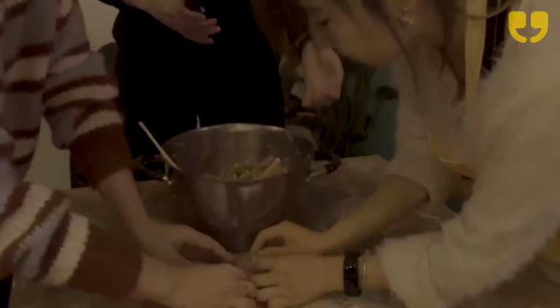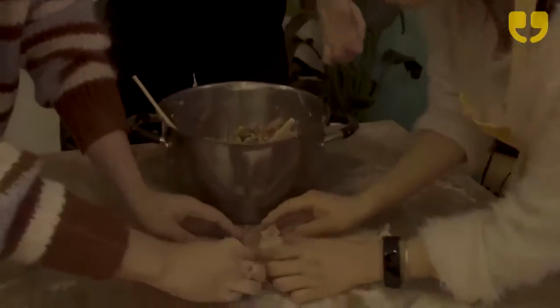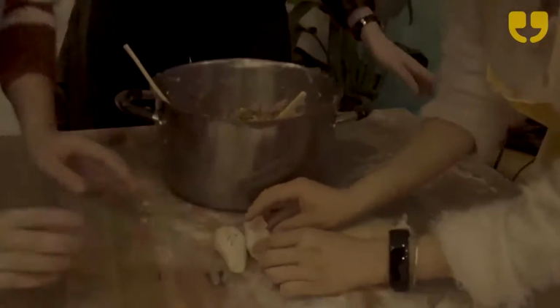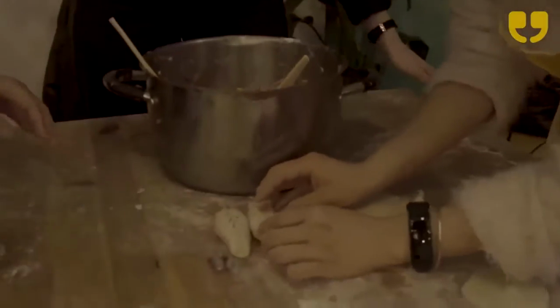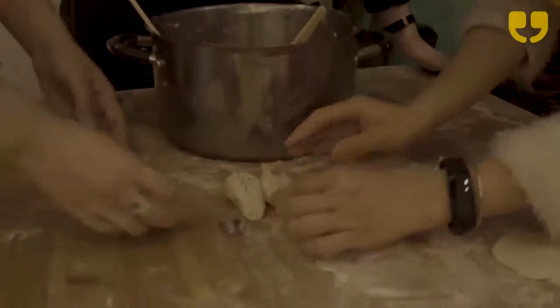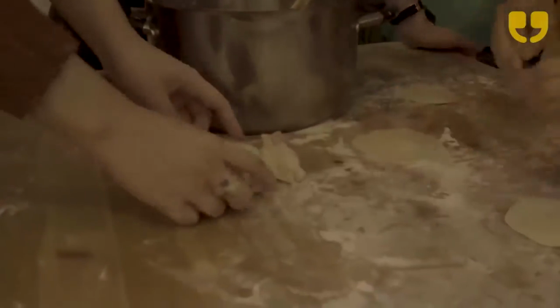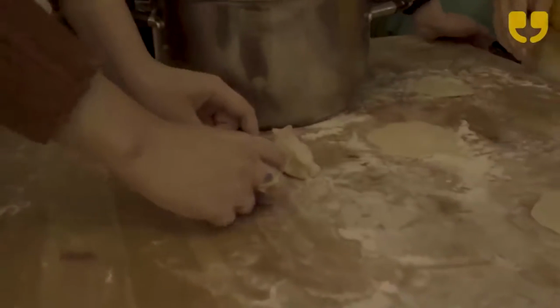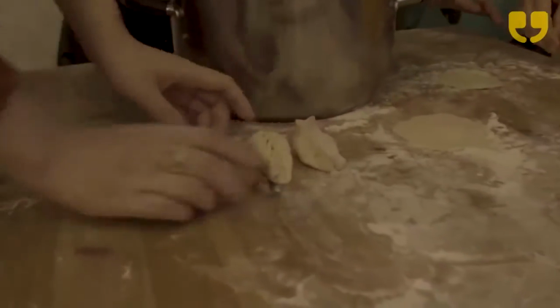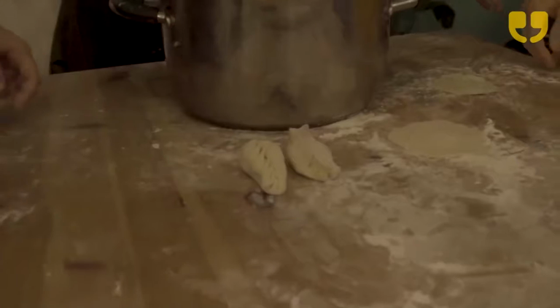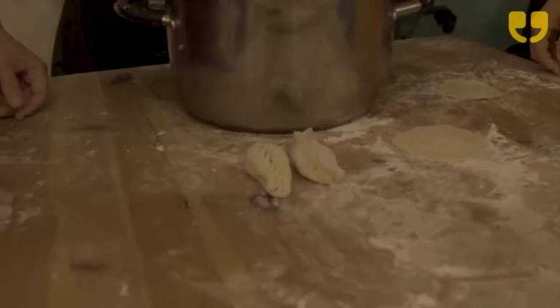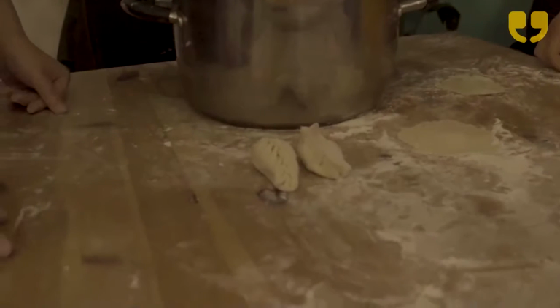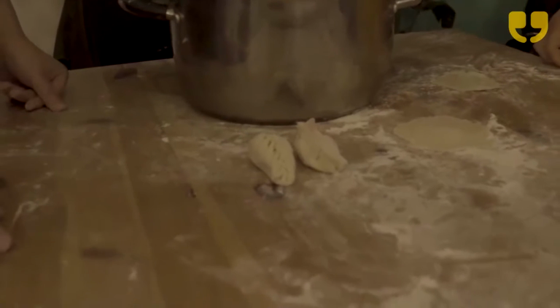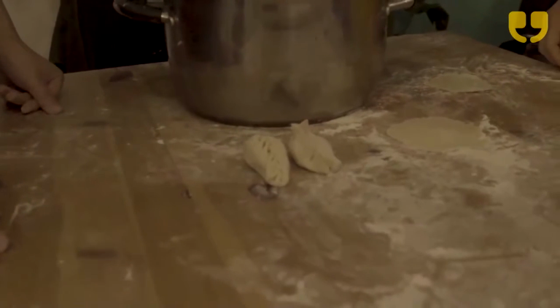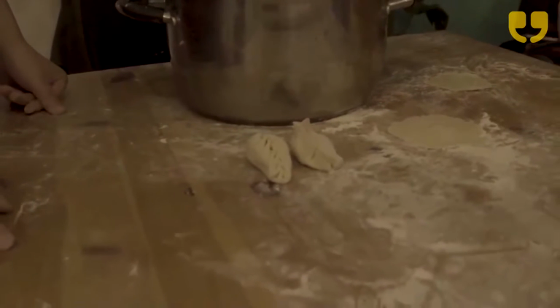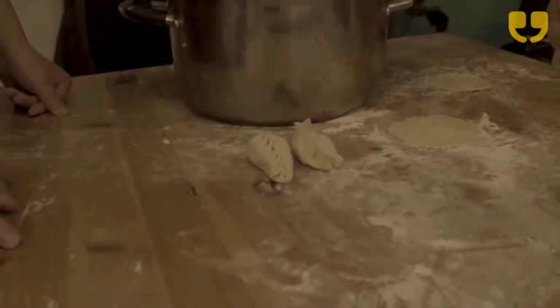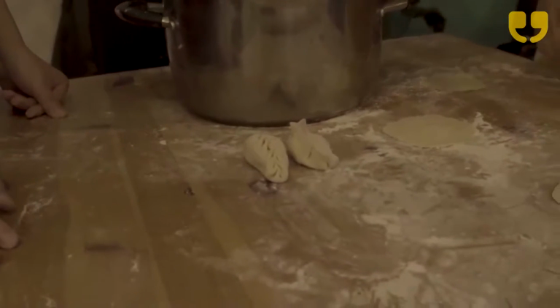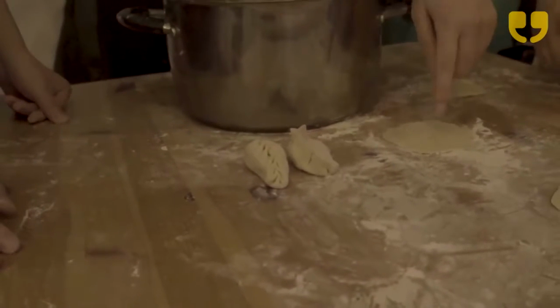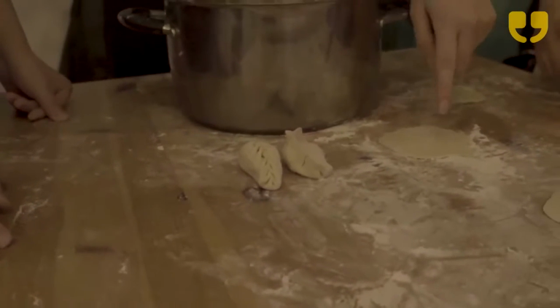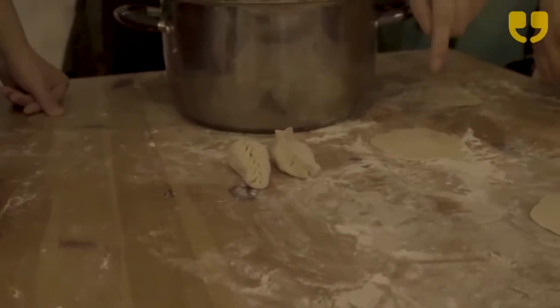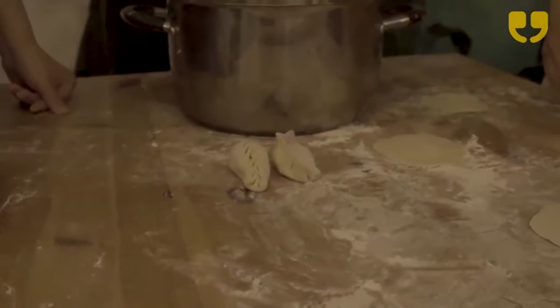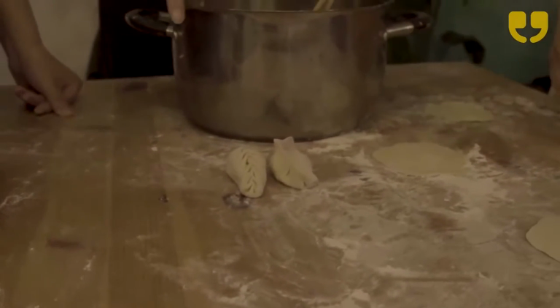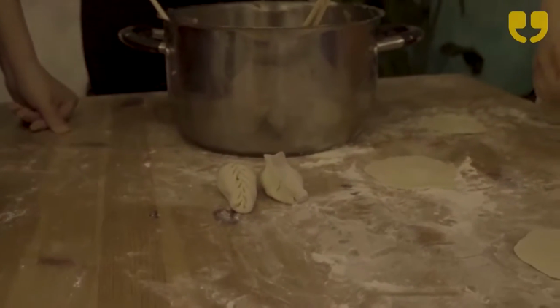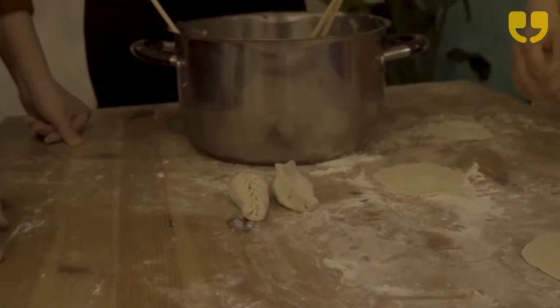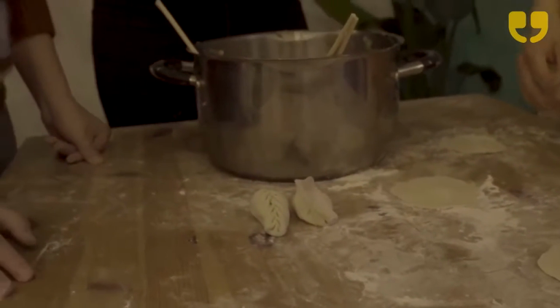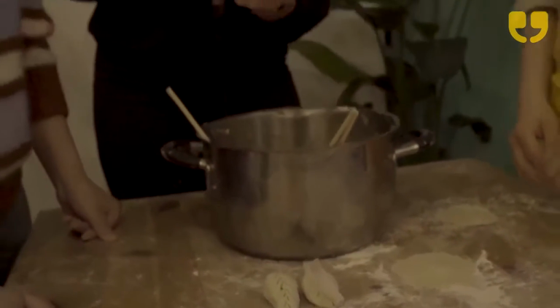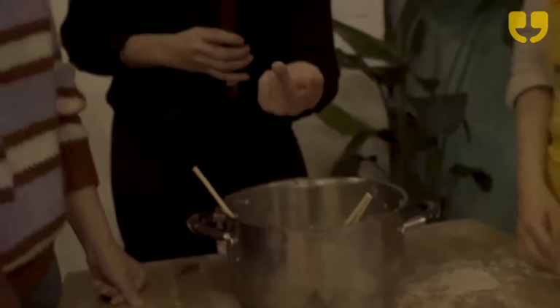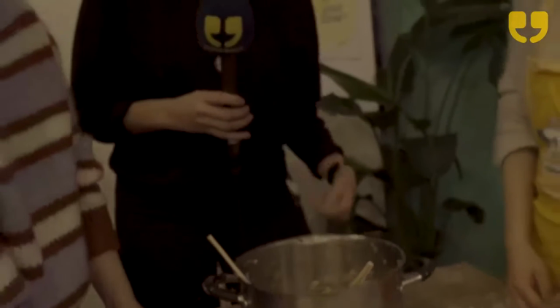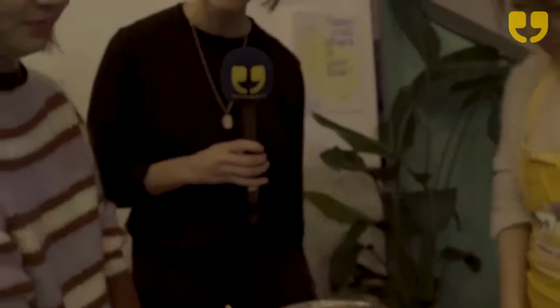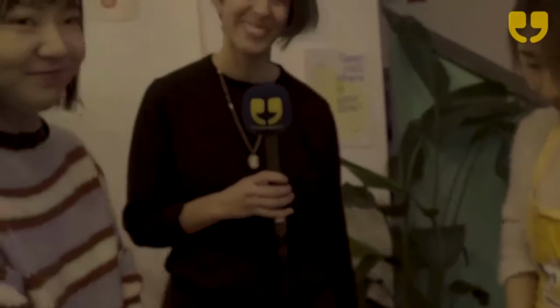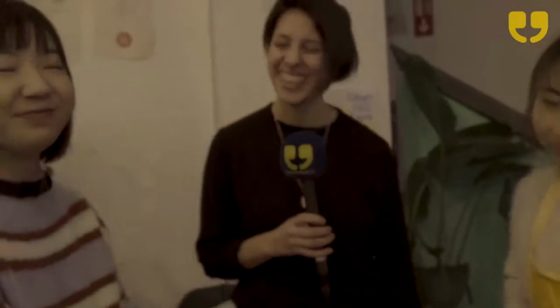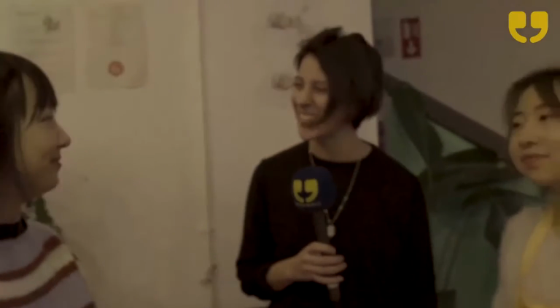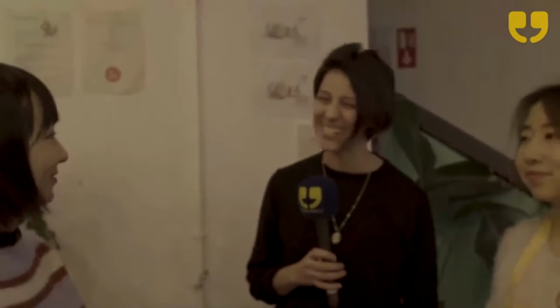Perfect! We can definitely tell that we went from north to south in just two dumplings. Thank you guys!